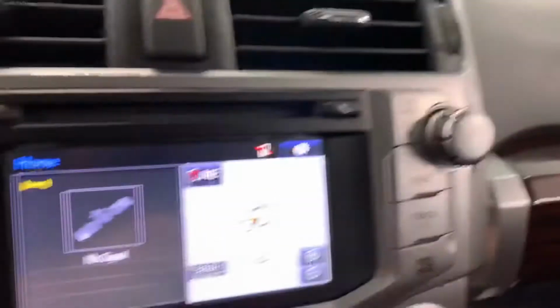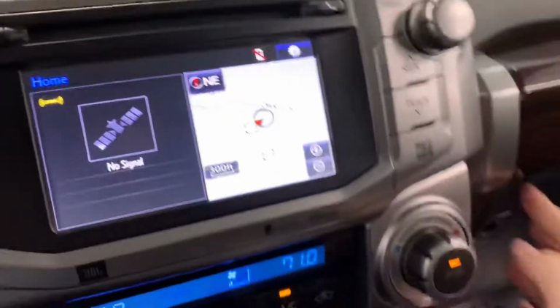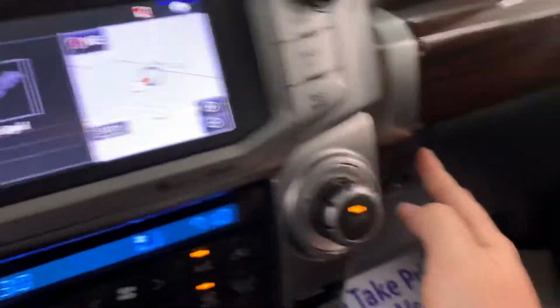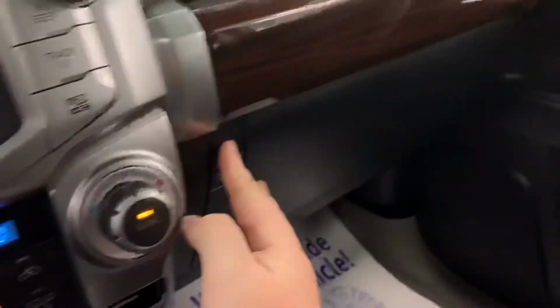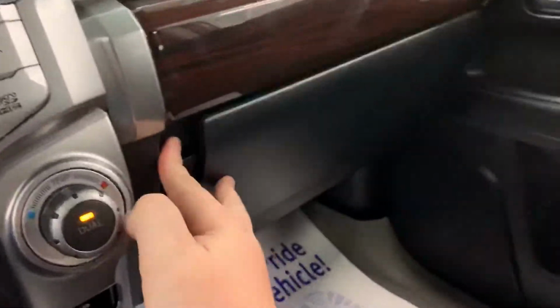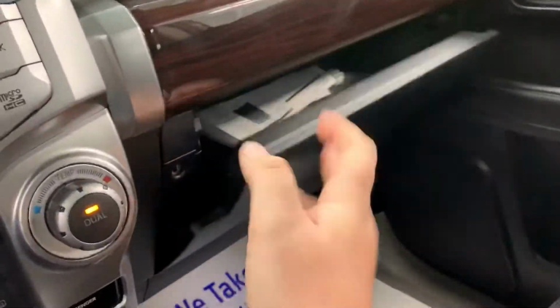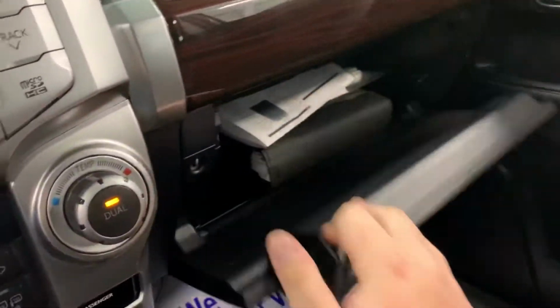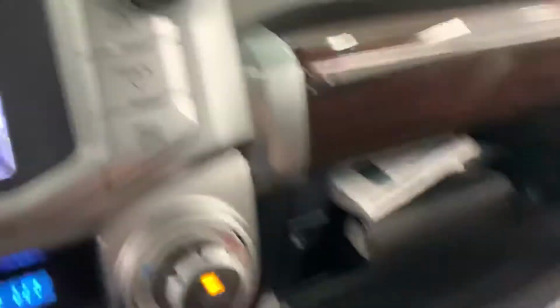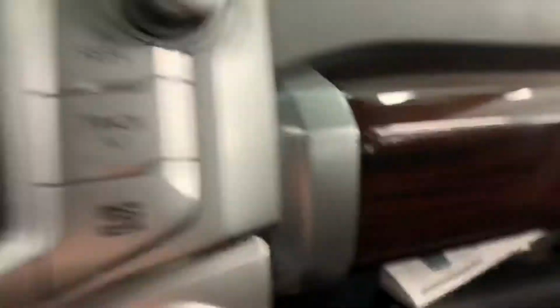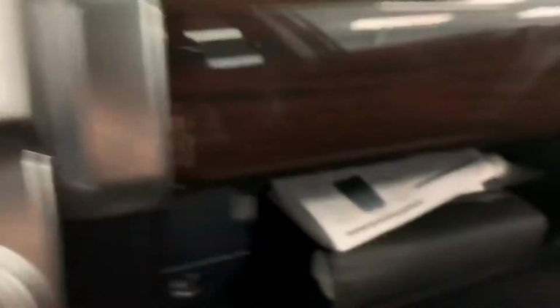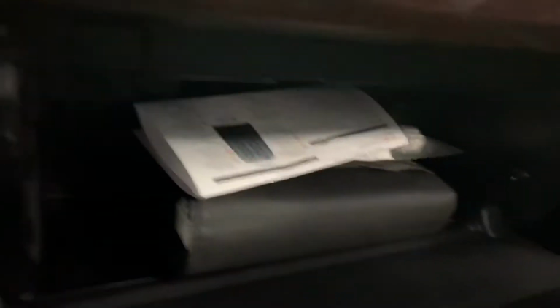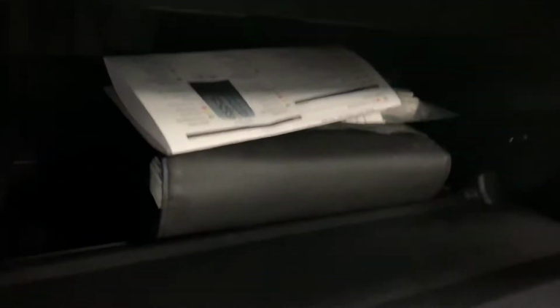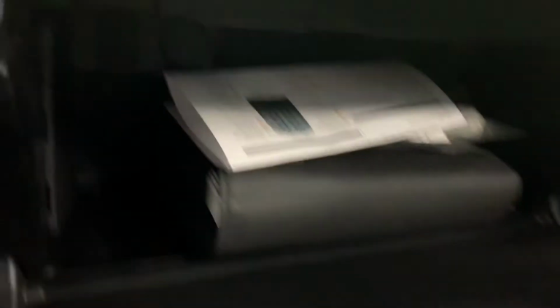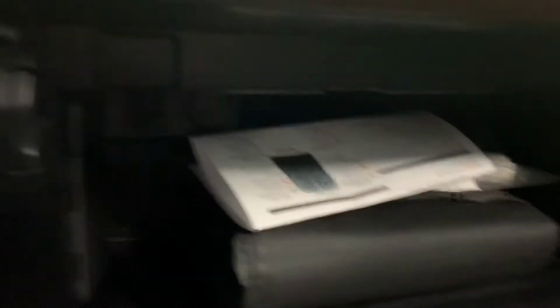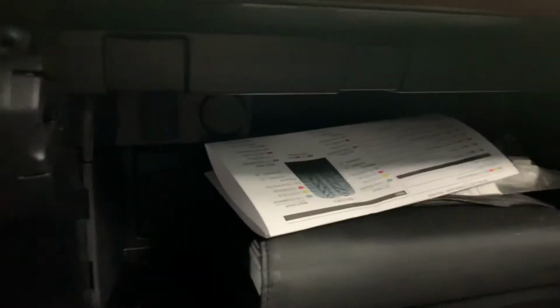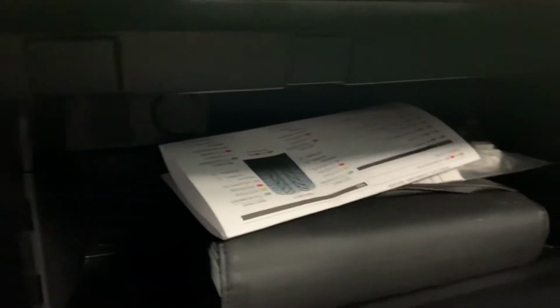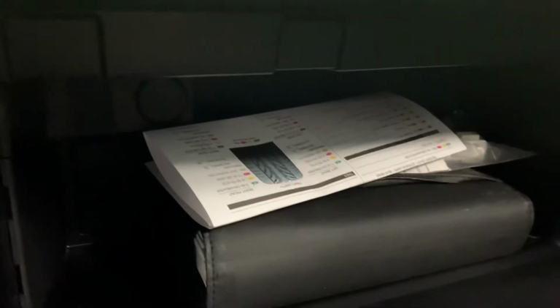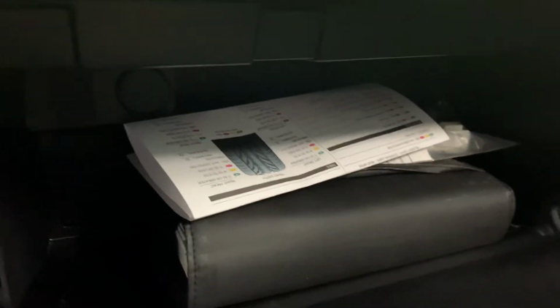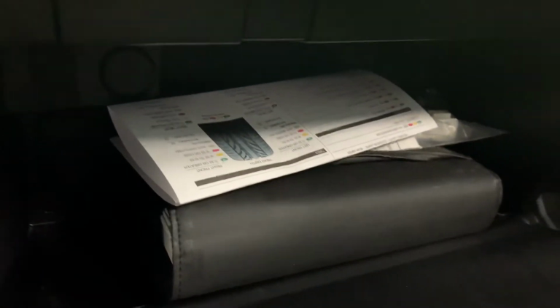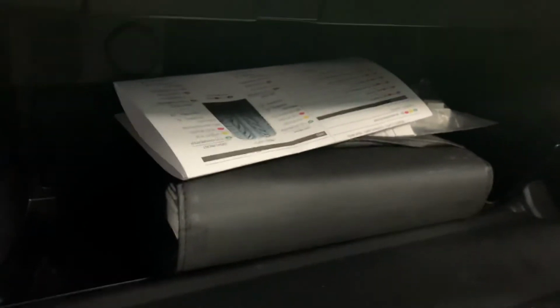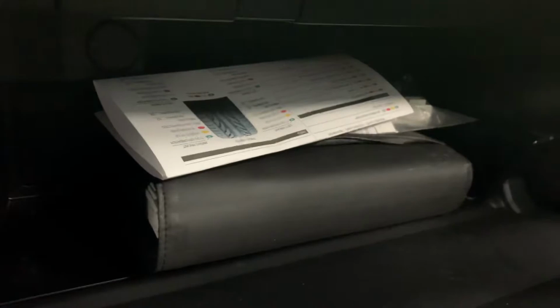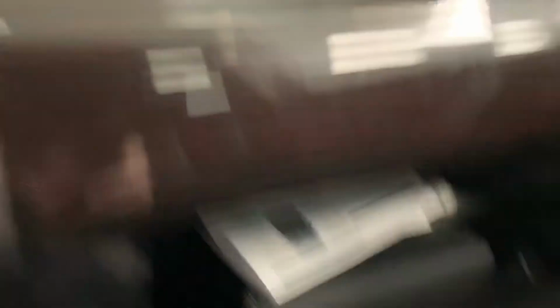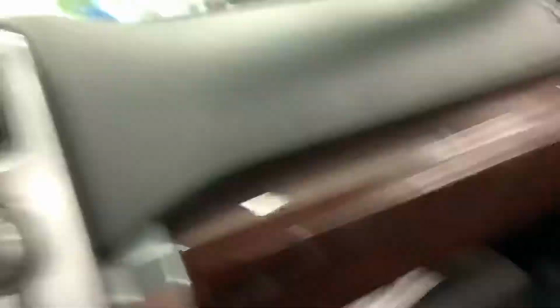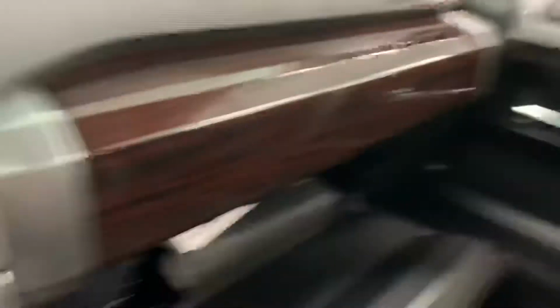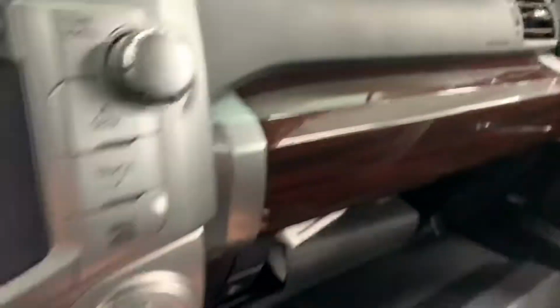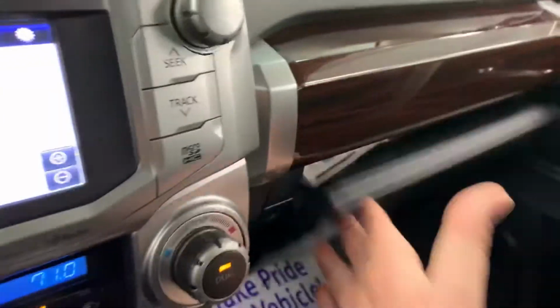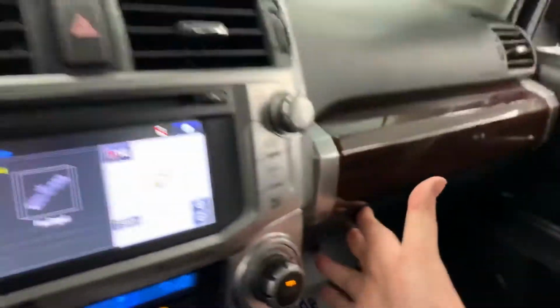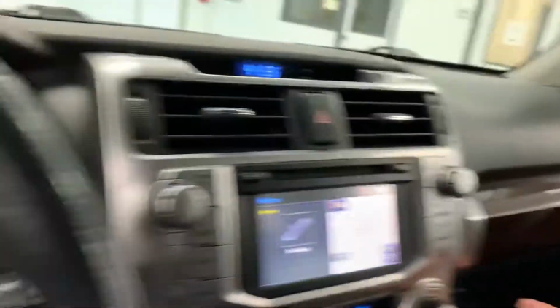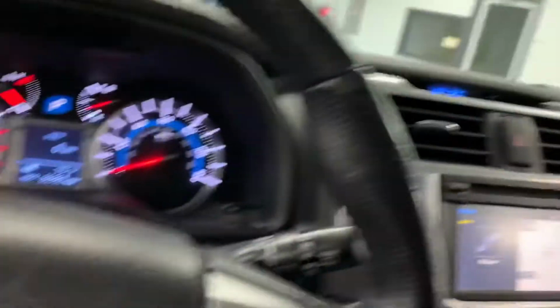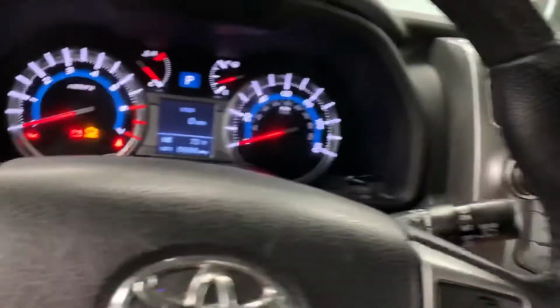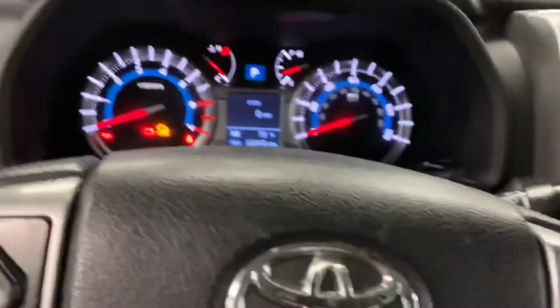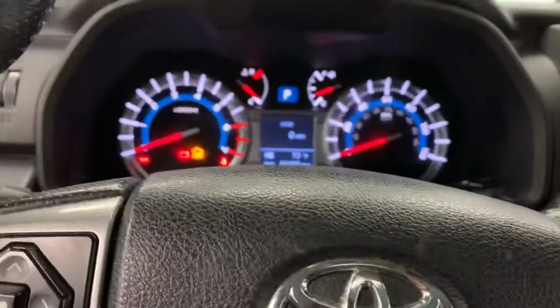Taking a look in the glove box — there's a little button you press to open it. It has the factory books in there as well as the safety checklist sheet that we fill out. Be sure to check that out — it covers everything on the vehicle to make sure everything's safe for you and your family.